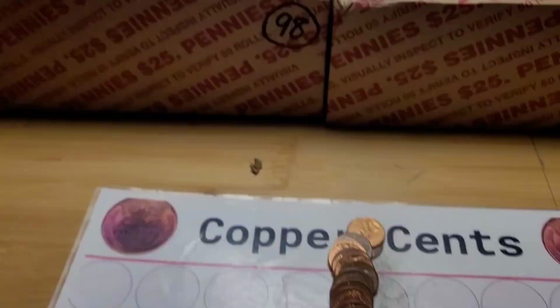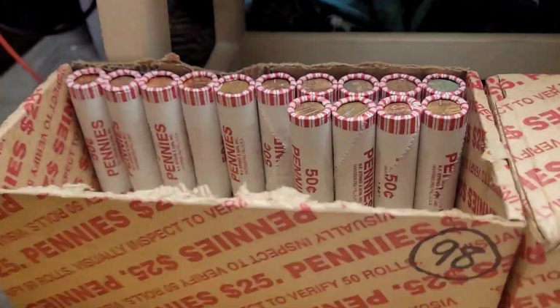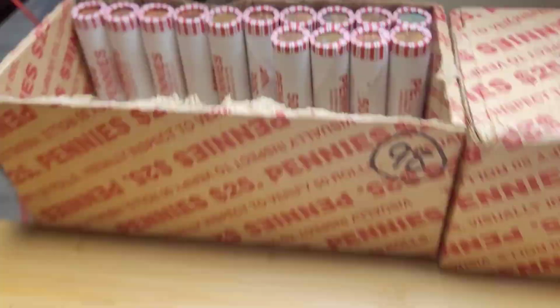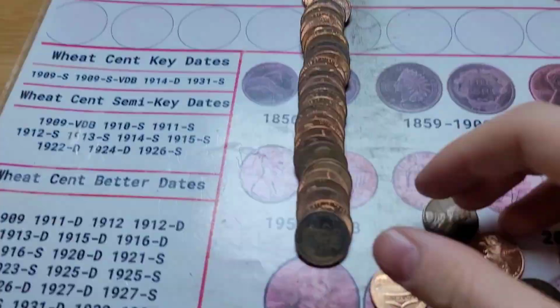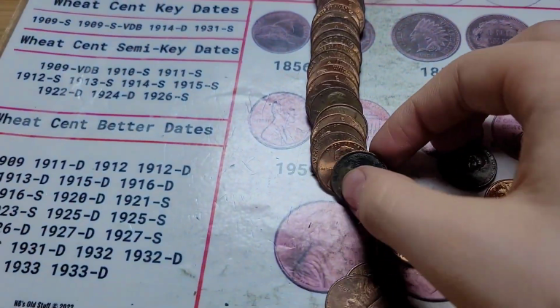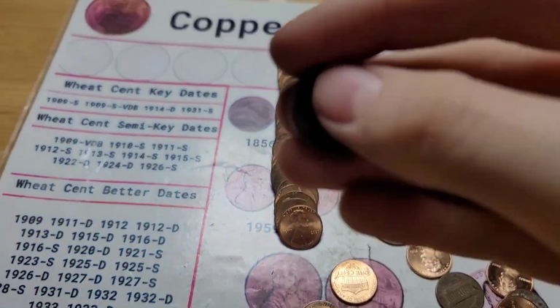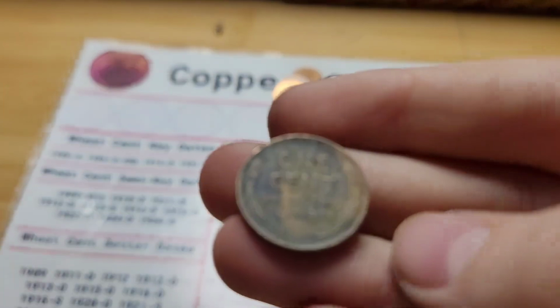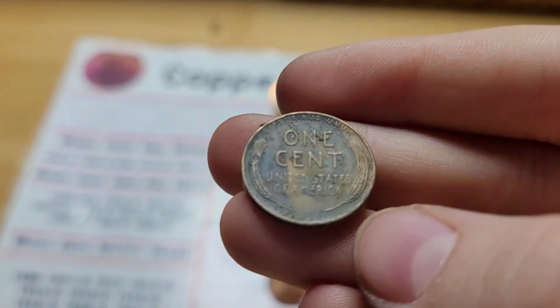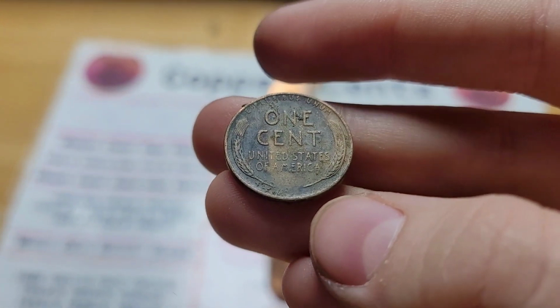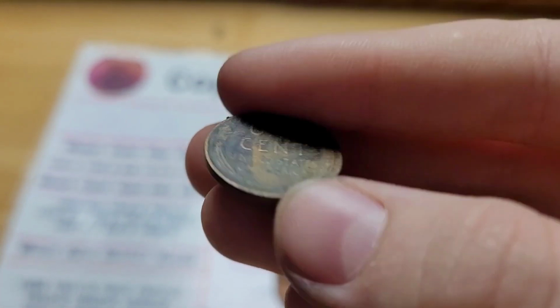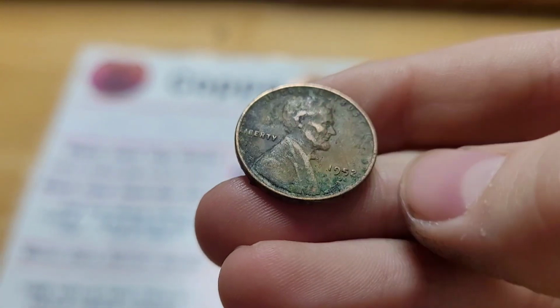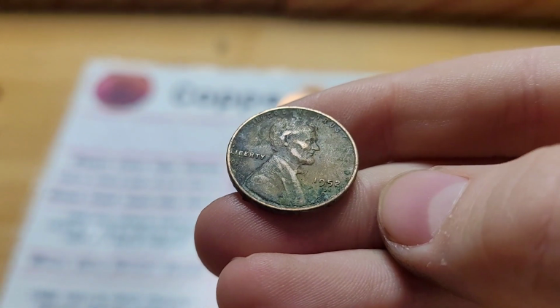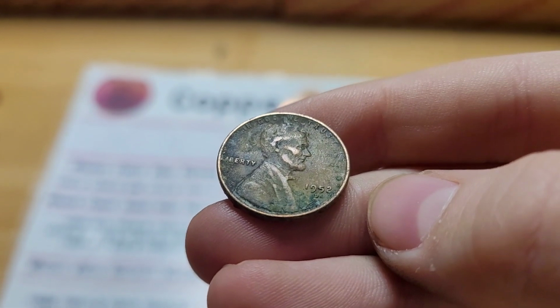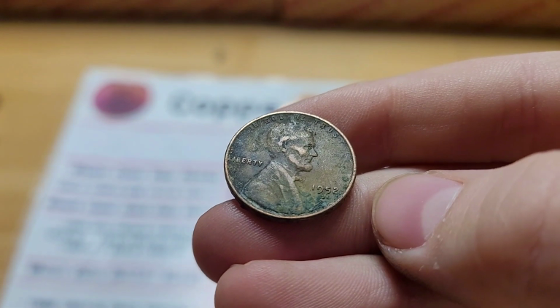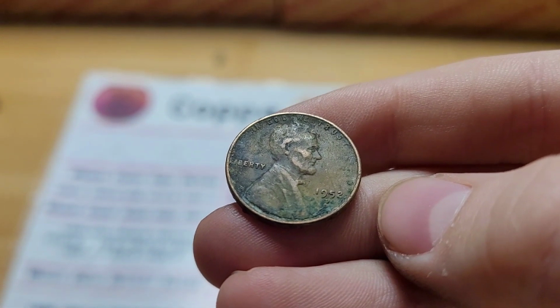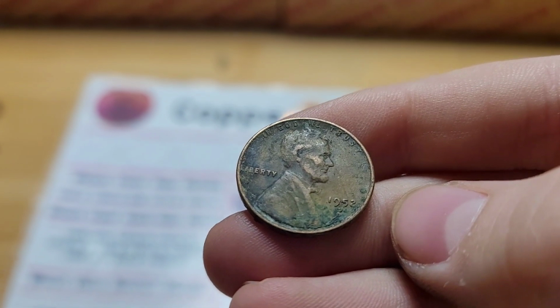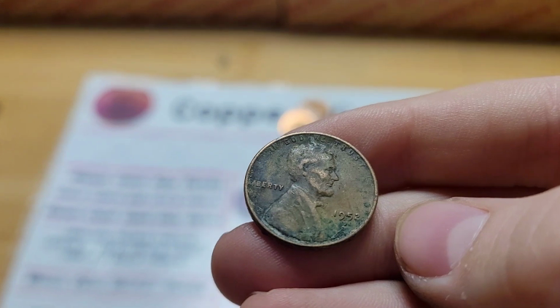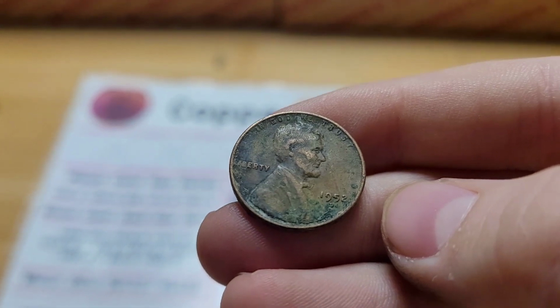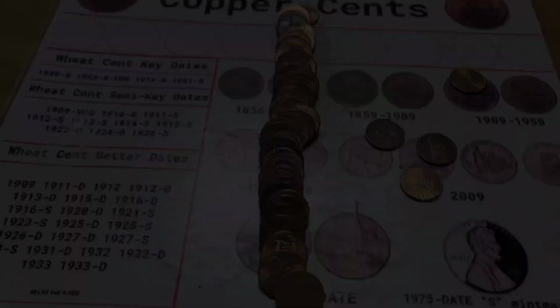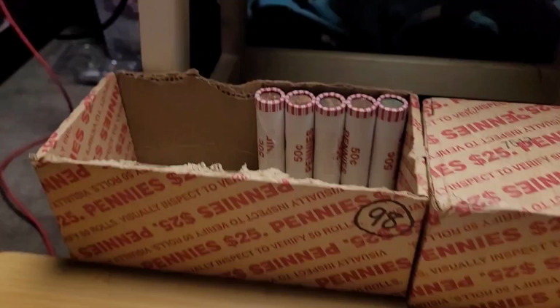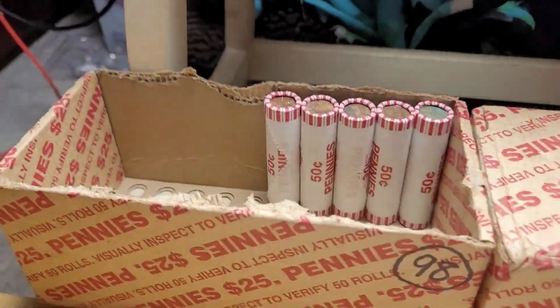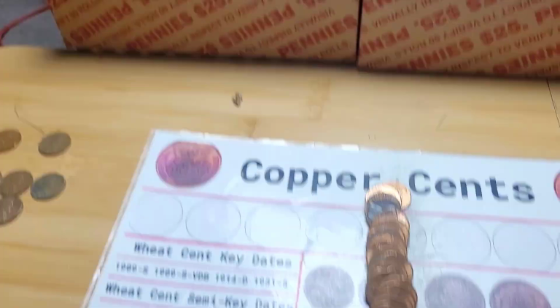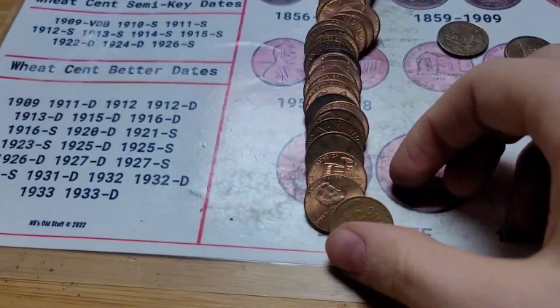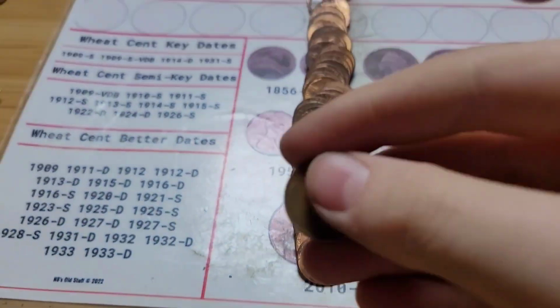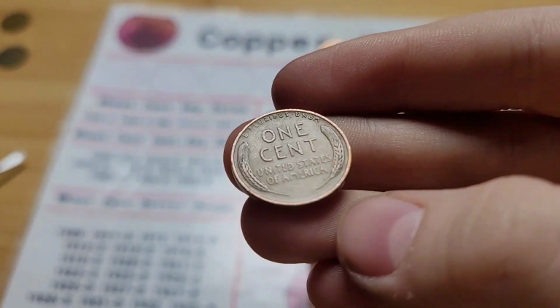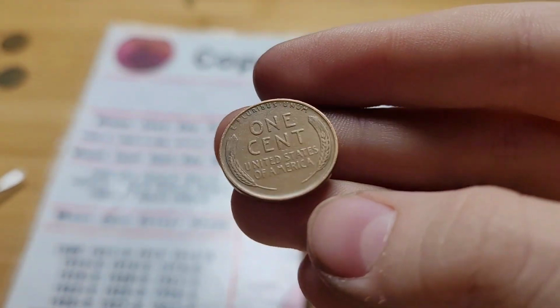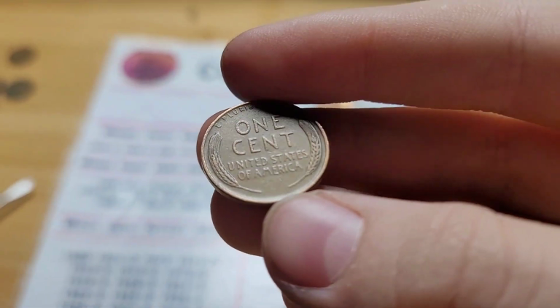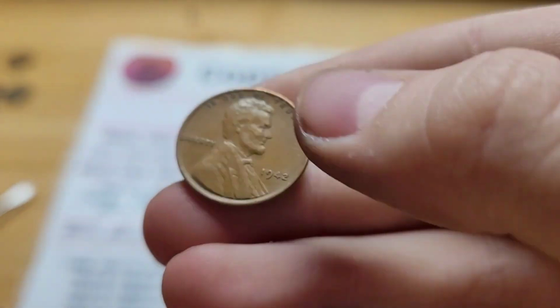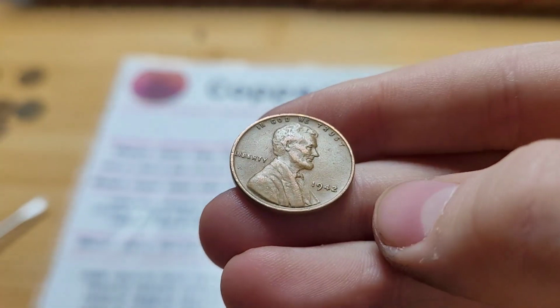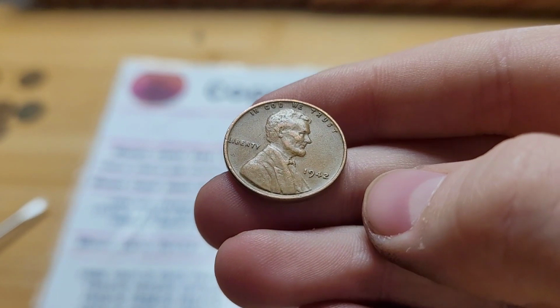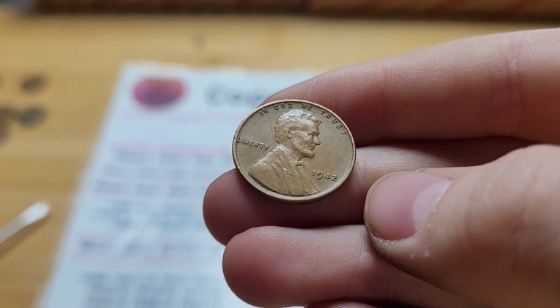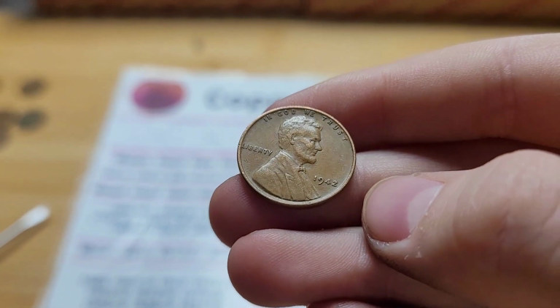Roll 36 and we have another wheat penny. This wheat penny is from 1952 Denver. Roll 45 and we have another wheat penny. This wheat penny is from 1942.